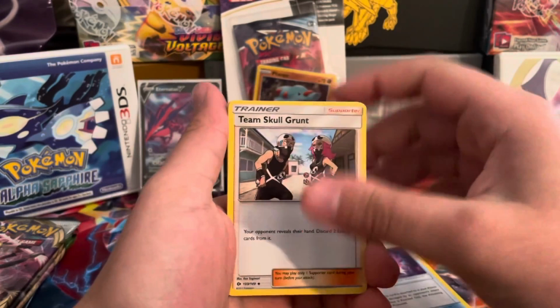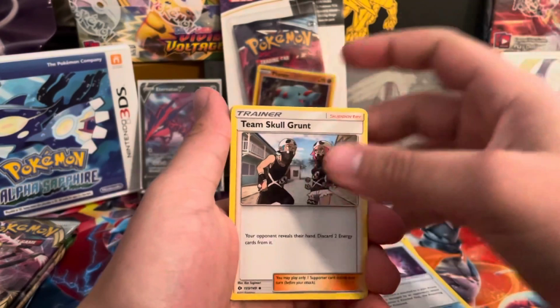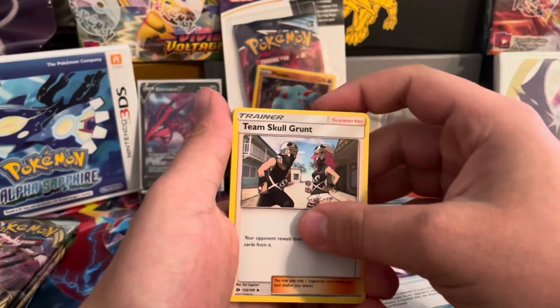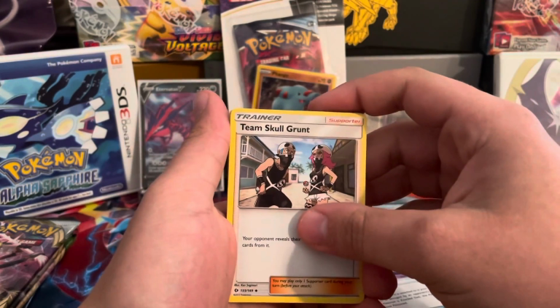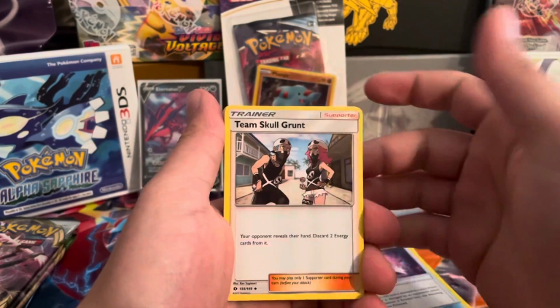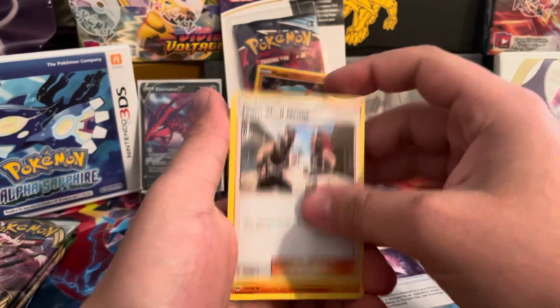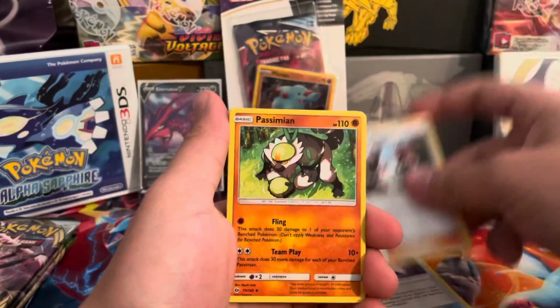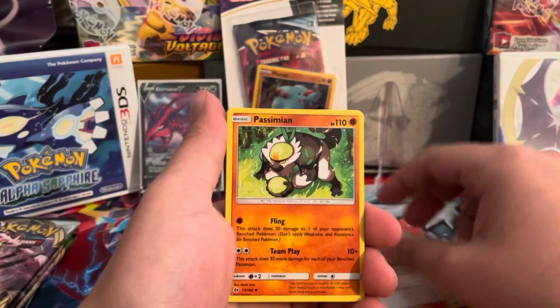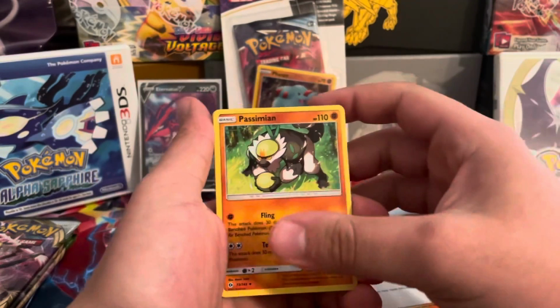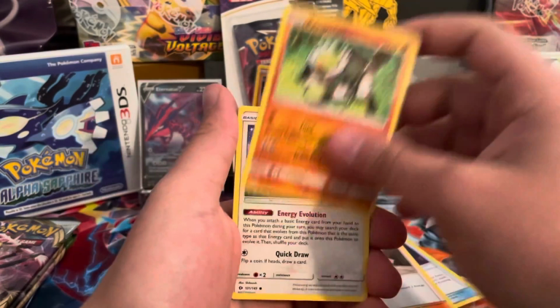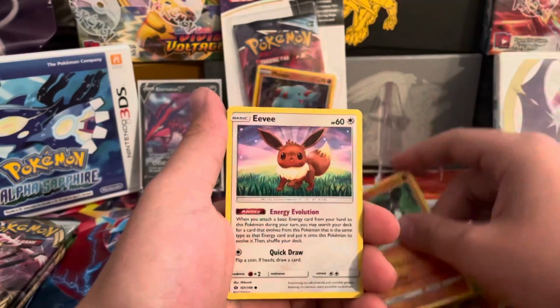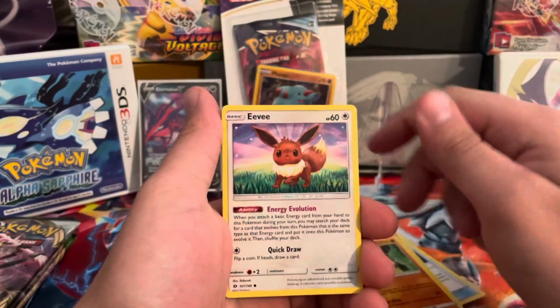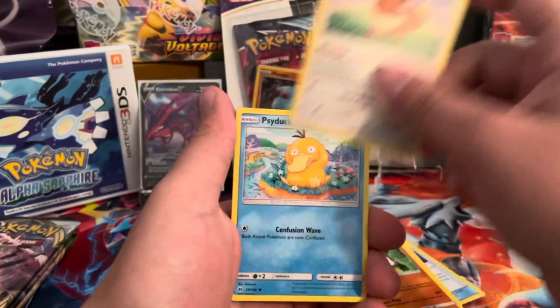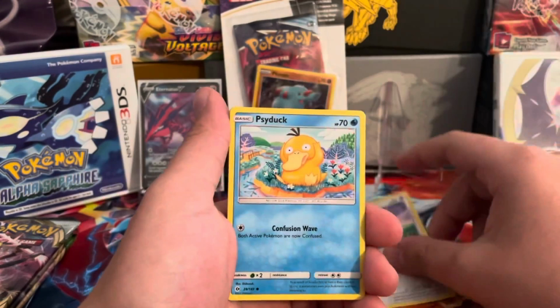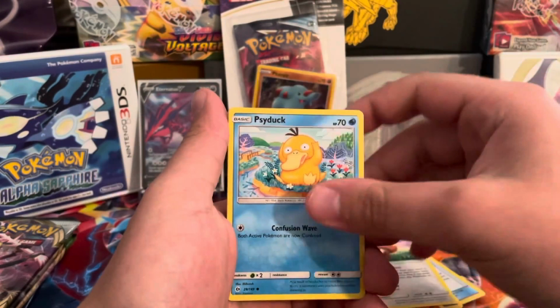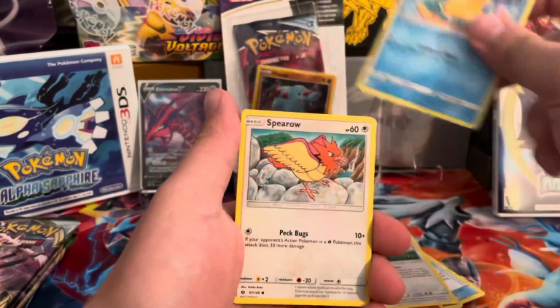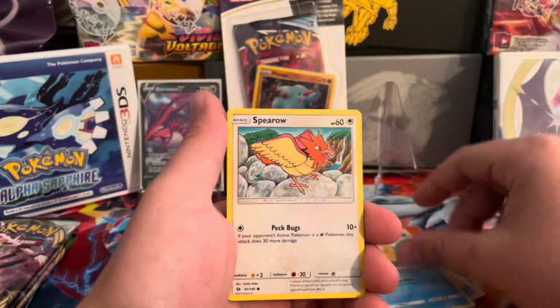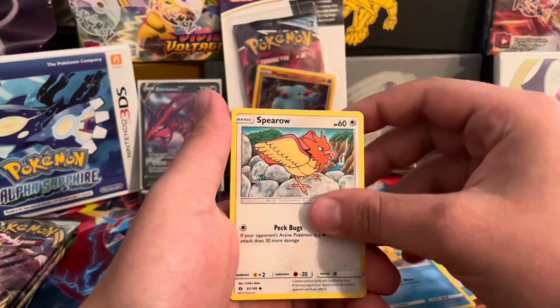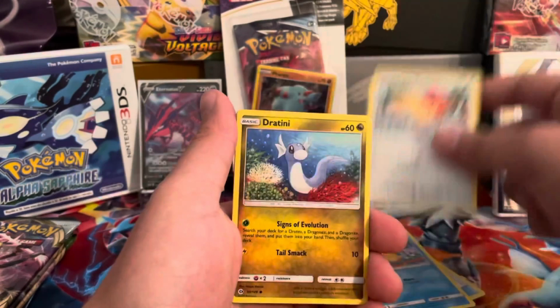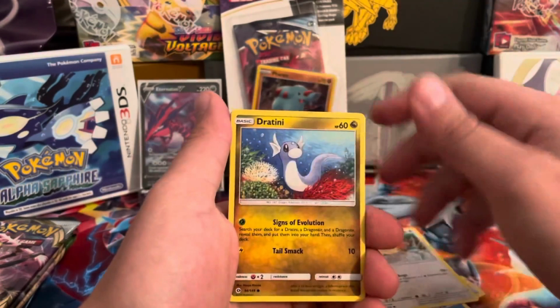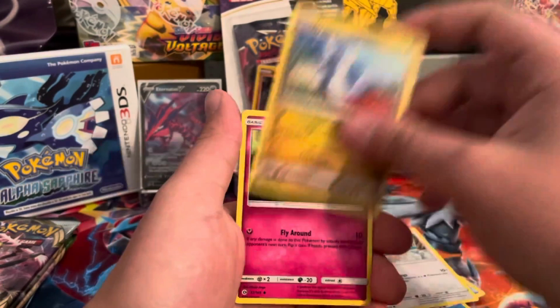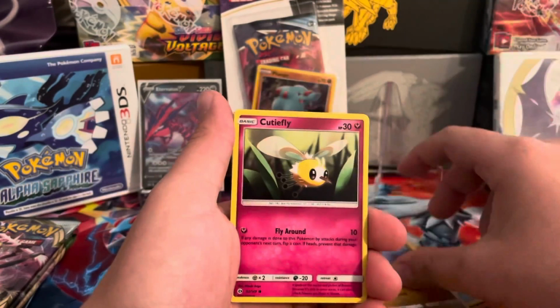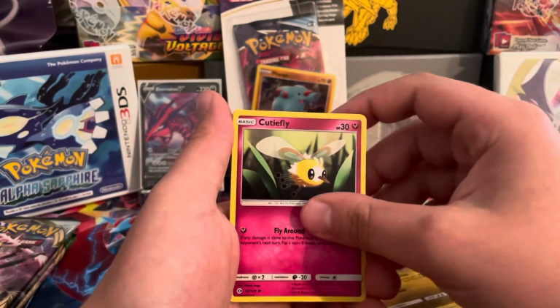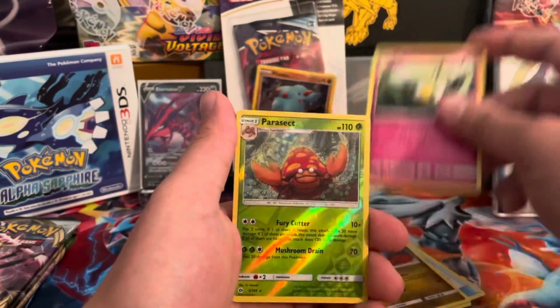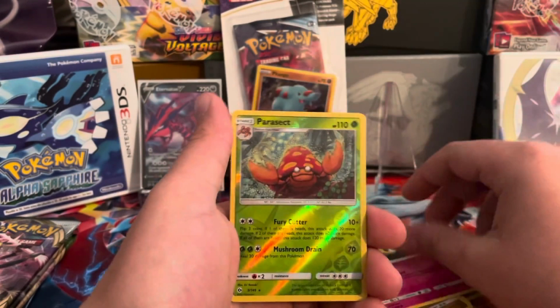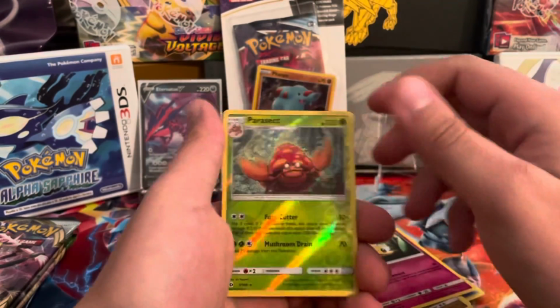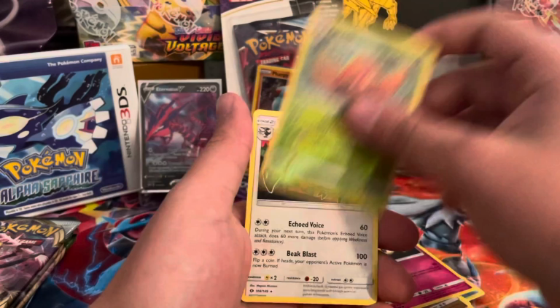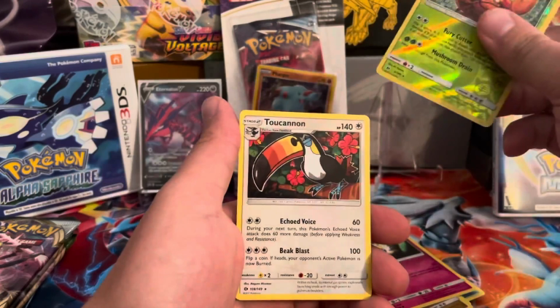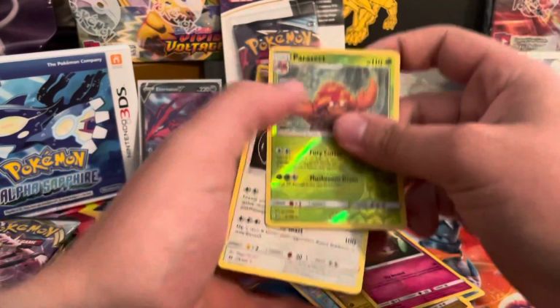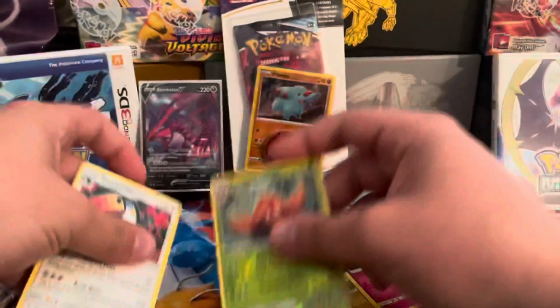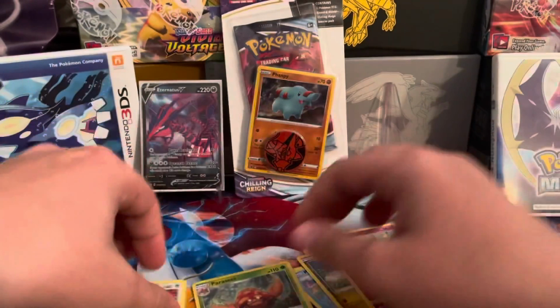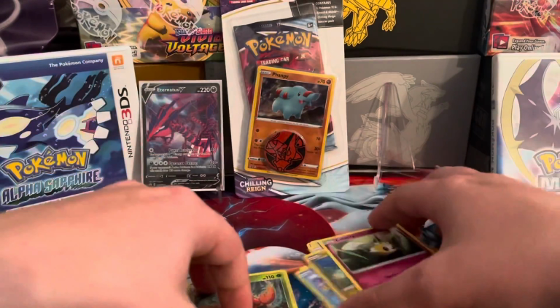I already started the pack — I think I'm way too ahead. But we've got Team Skull run Capacitum, Eevee, Psyduck, Spearow, Dratini, Cutiefly, Parasect, Reverse, and a Toucanon. Very nice.